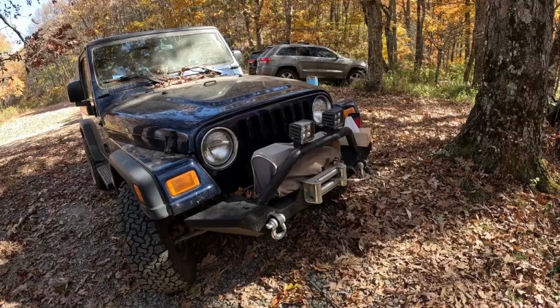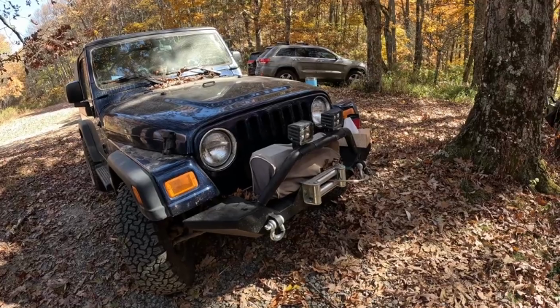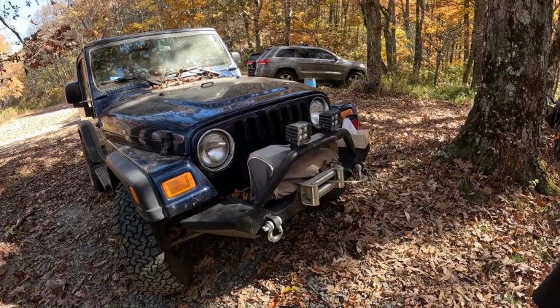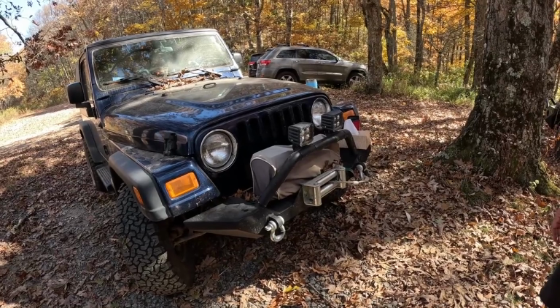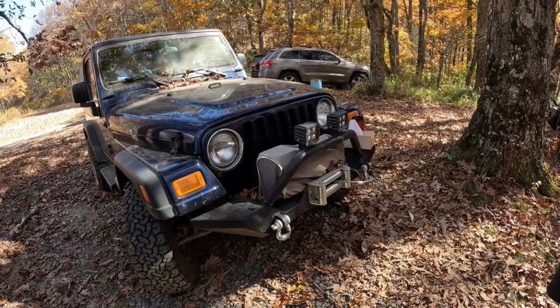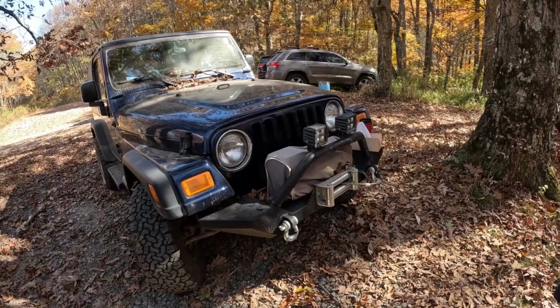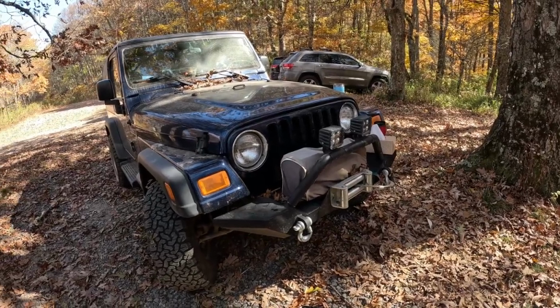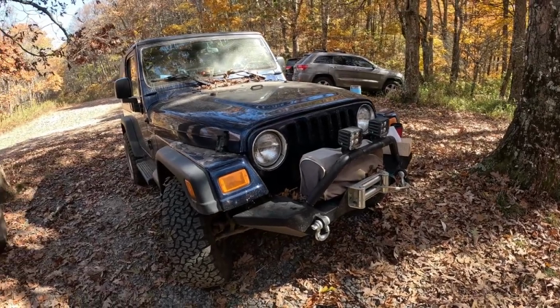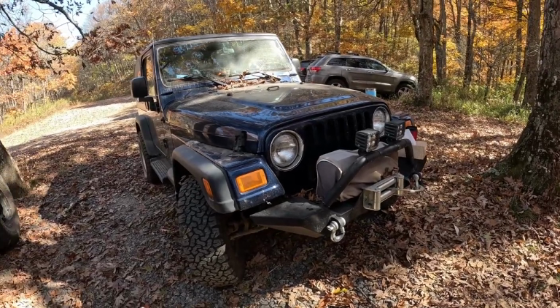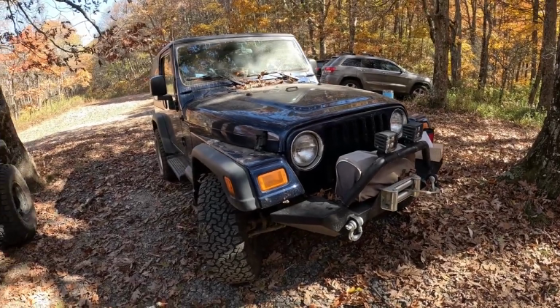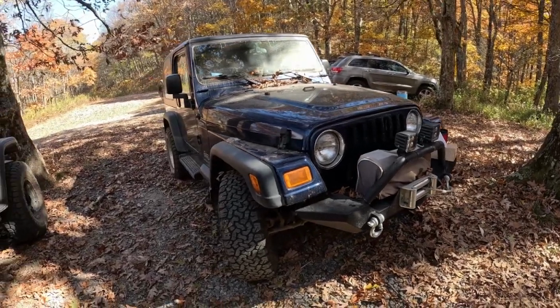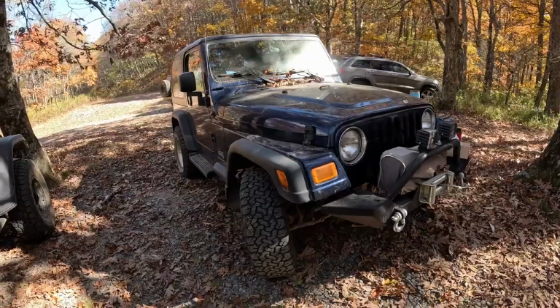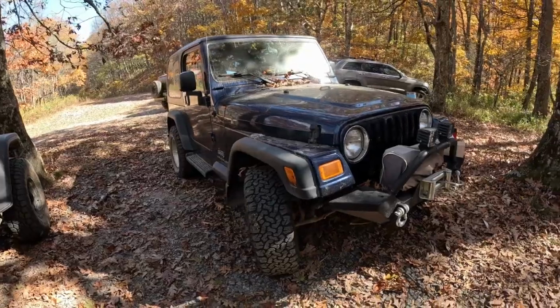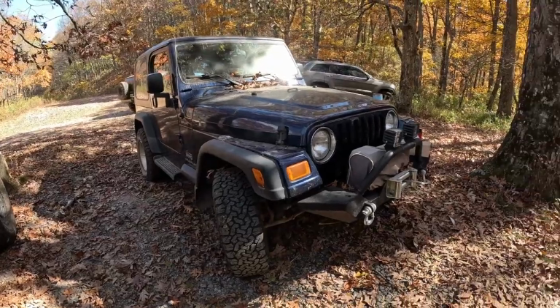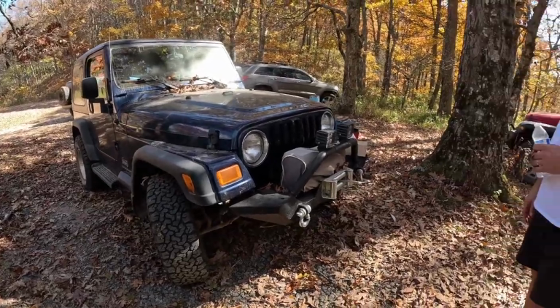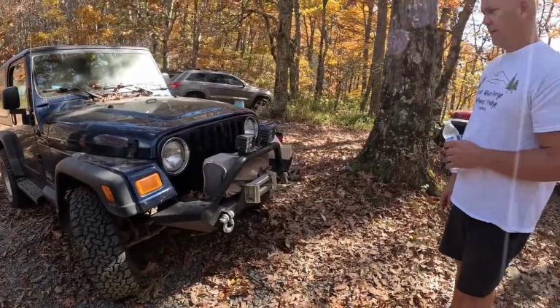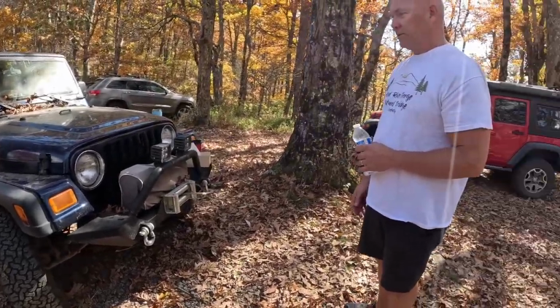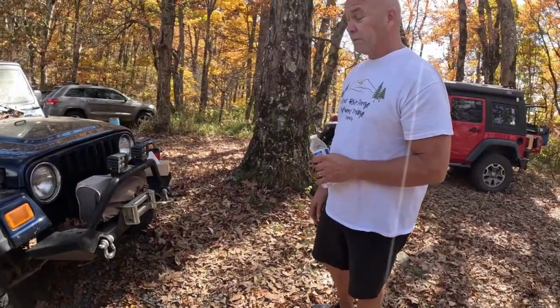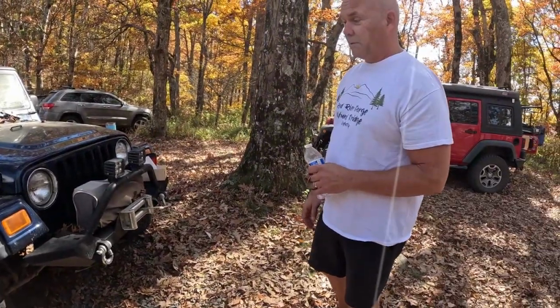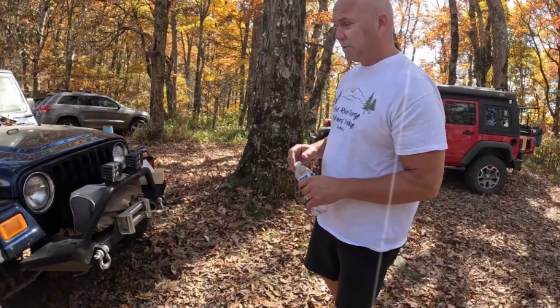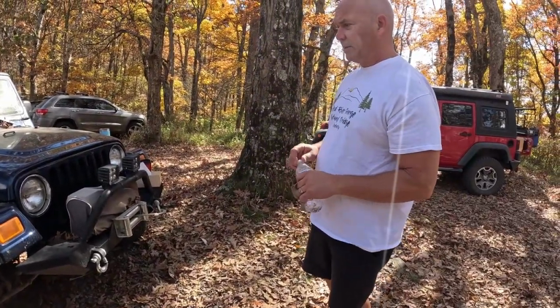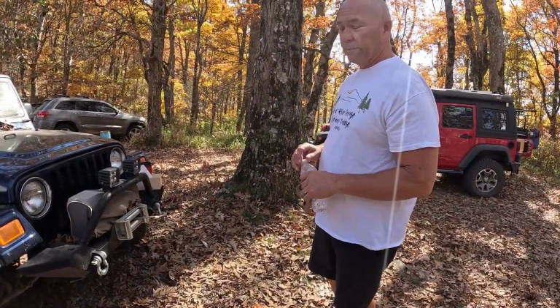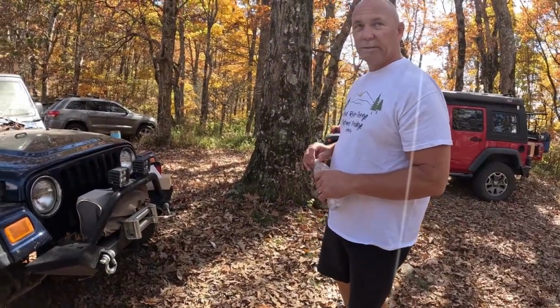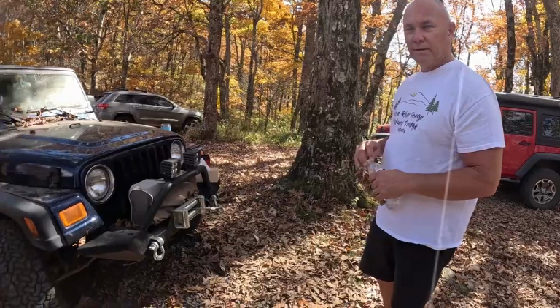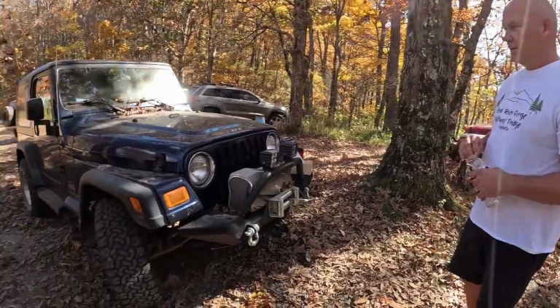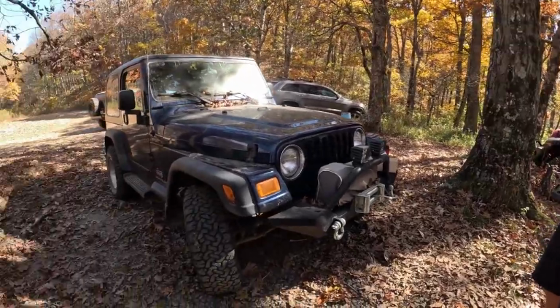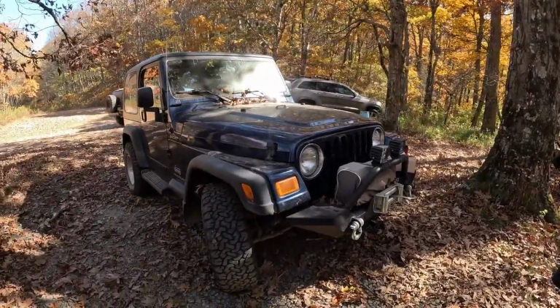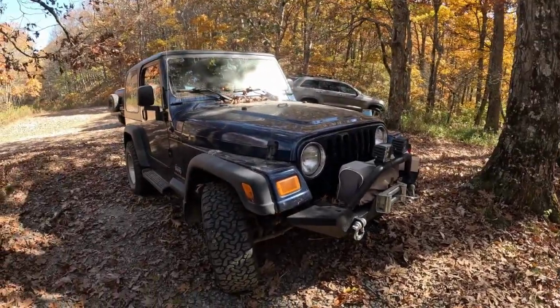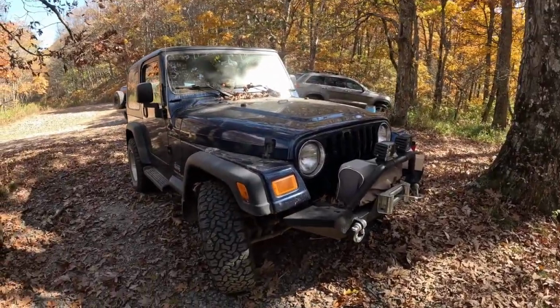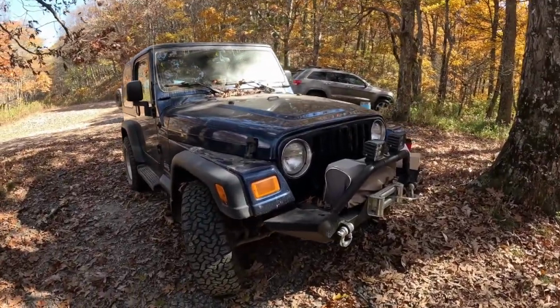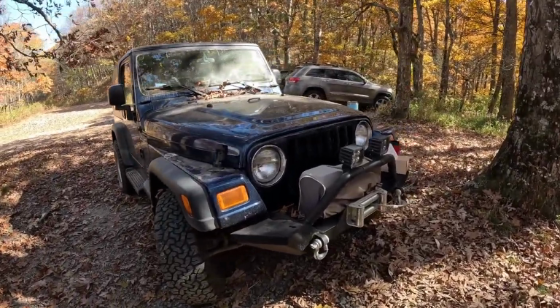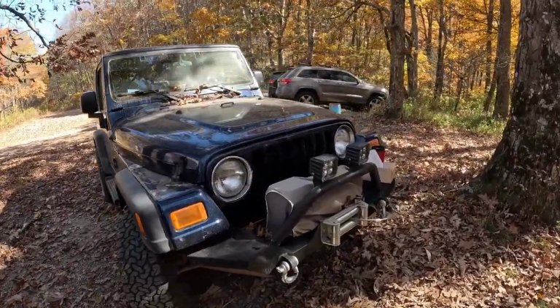Now, you've told me that this is a very reliable Jeep too, right? Yeah, it's been really good. No trouble. 20 years old in a couple months. Still out here hitting the trails — it's amazing.